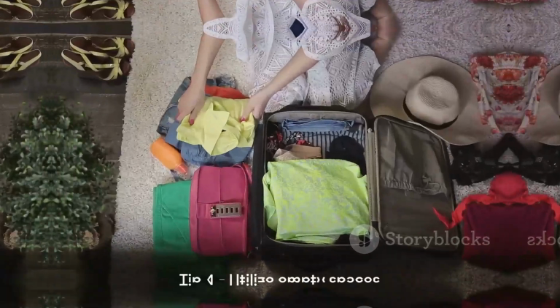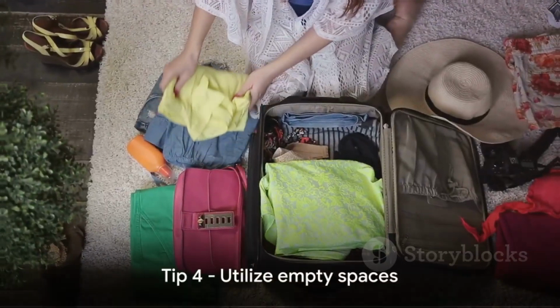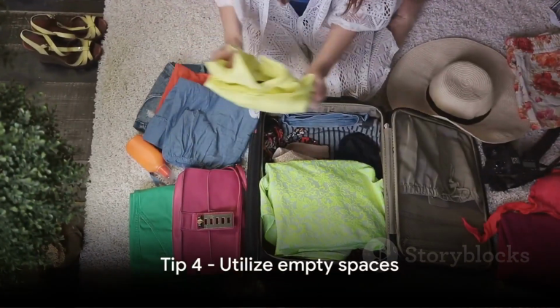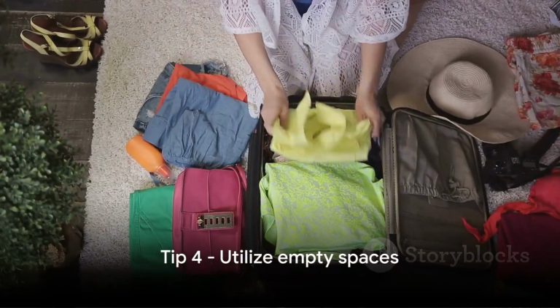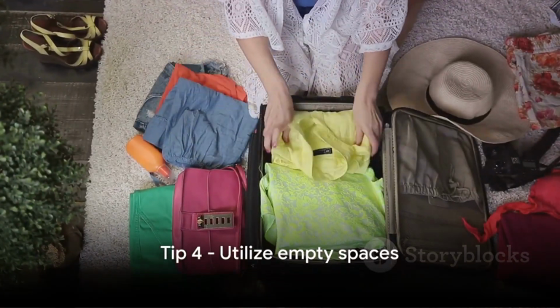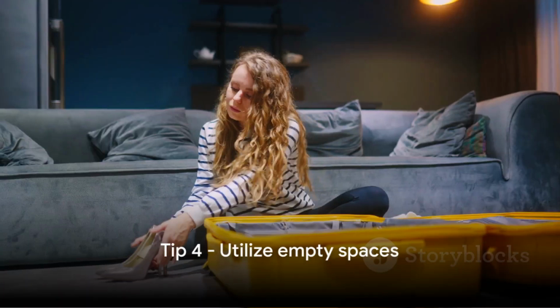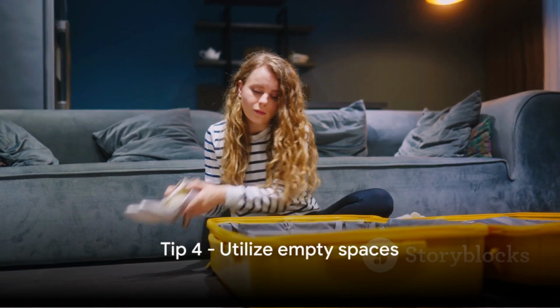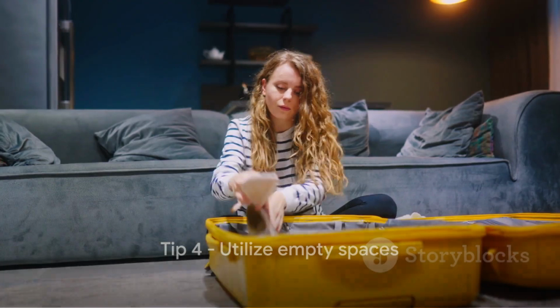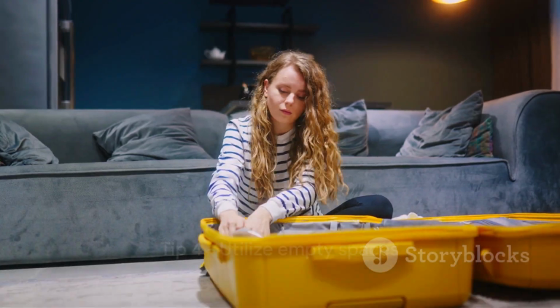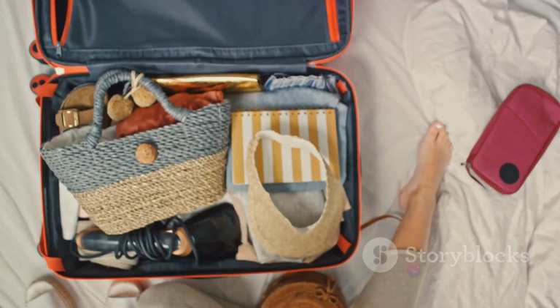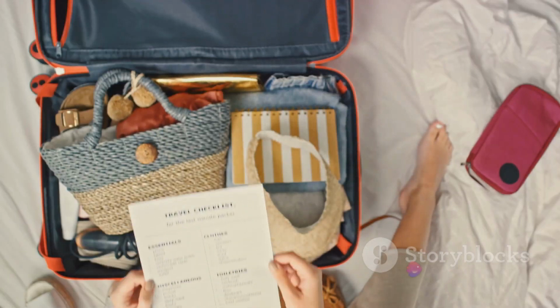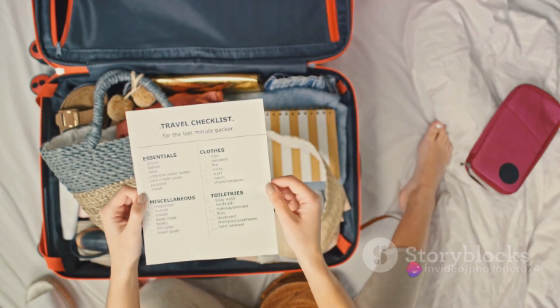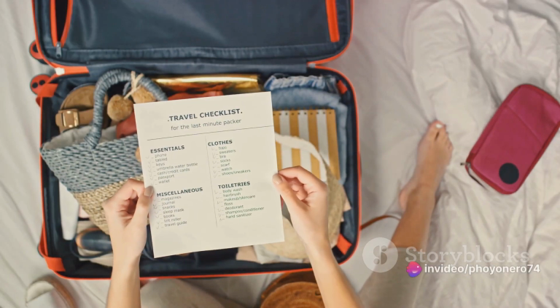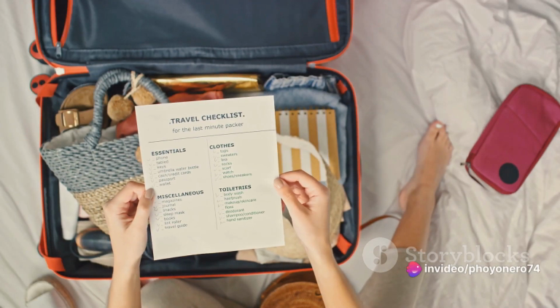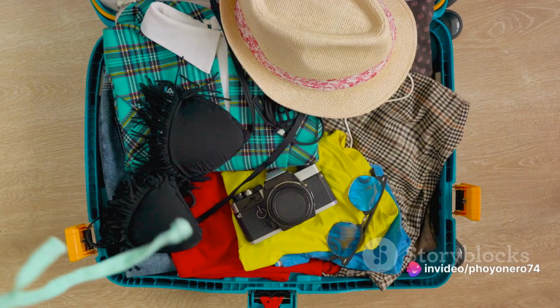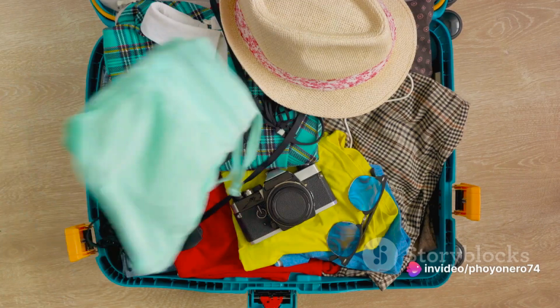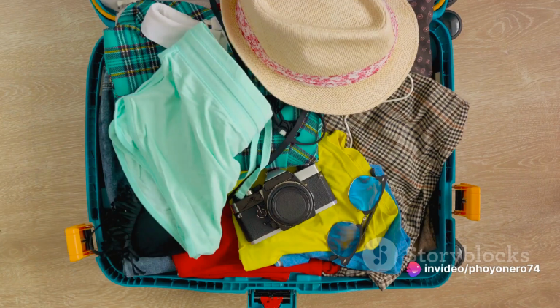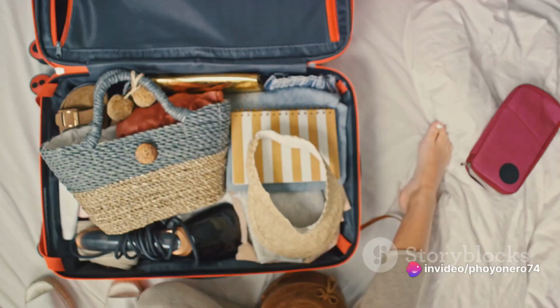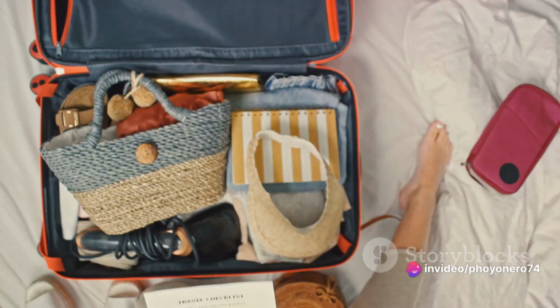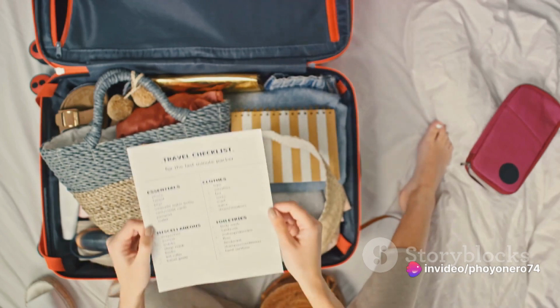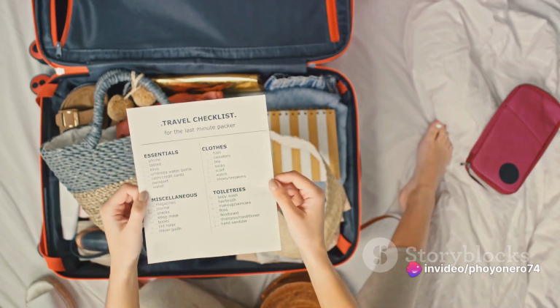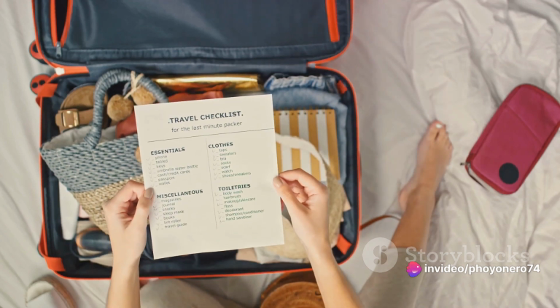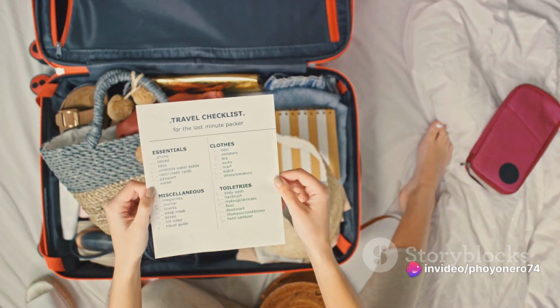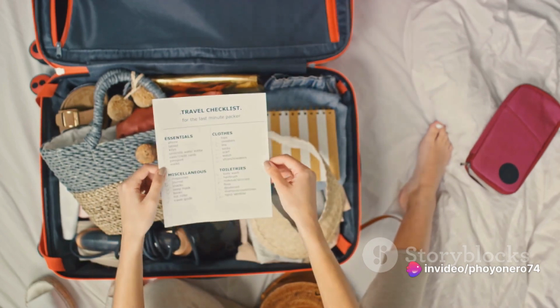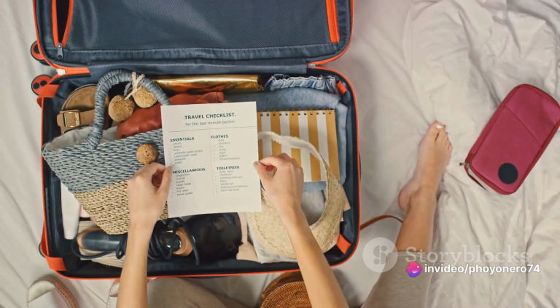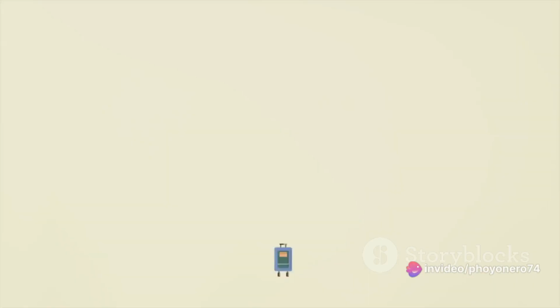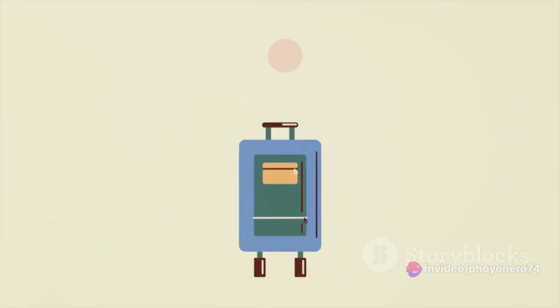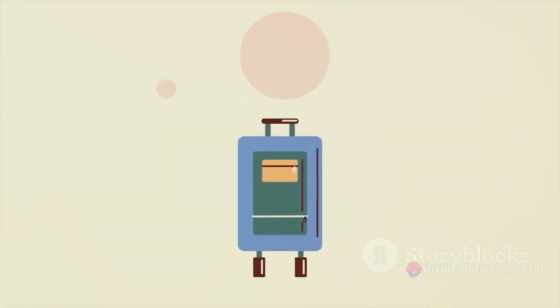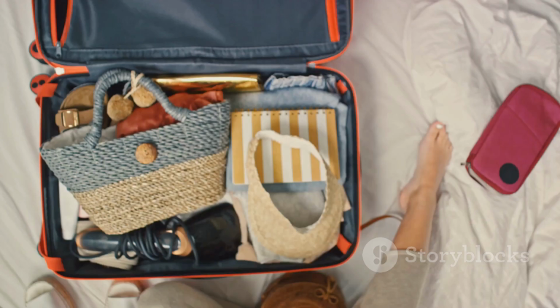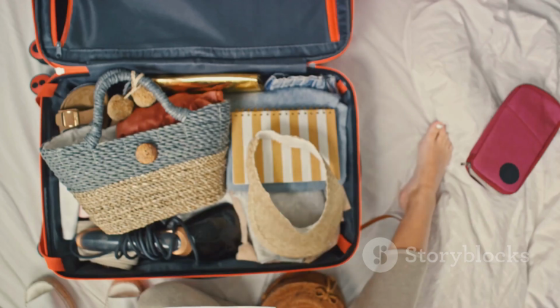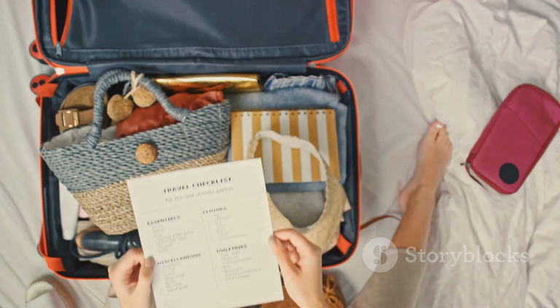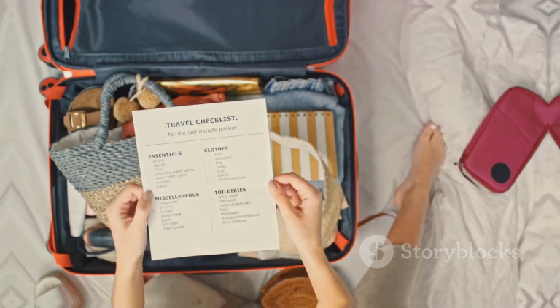Tip number four: utilize empty spaces. Those shoes in your suitcase? Perfect for socks or small accessories. And don't forget the corners — they're great for toiletries or that extra t-shirt. Remember, it's like a game of Tetris. Every inch counts when packing.